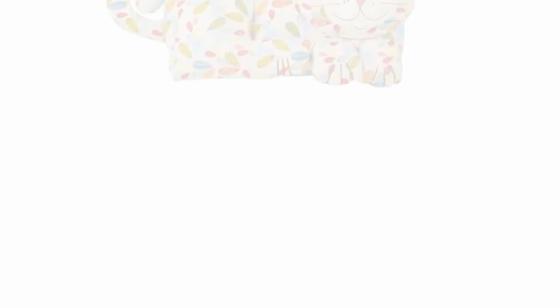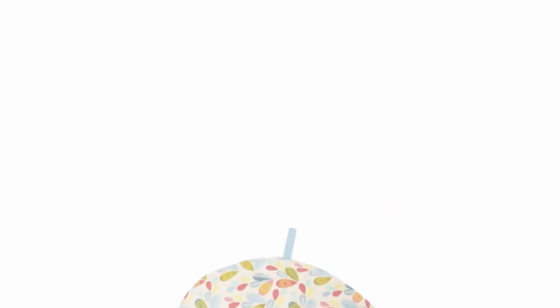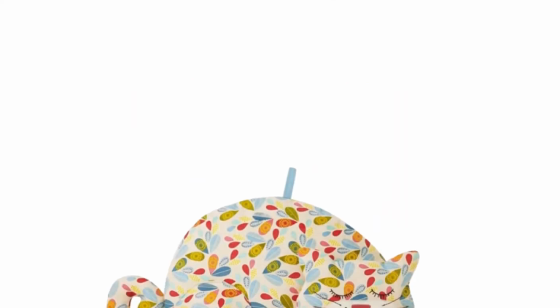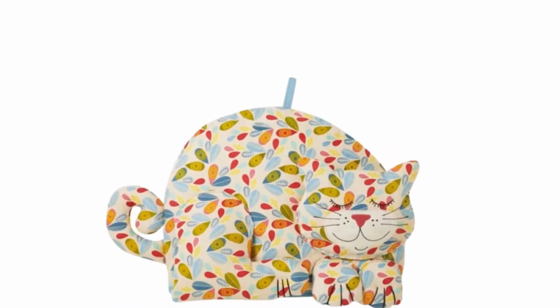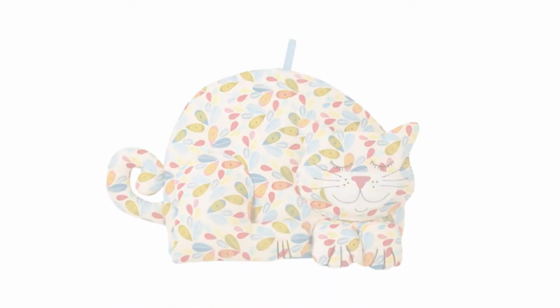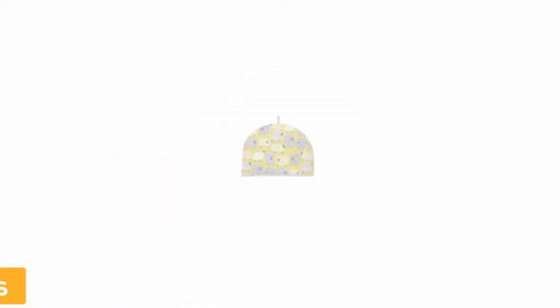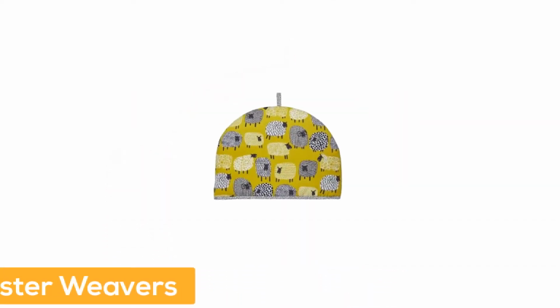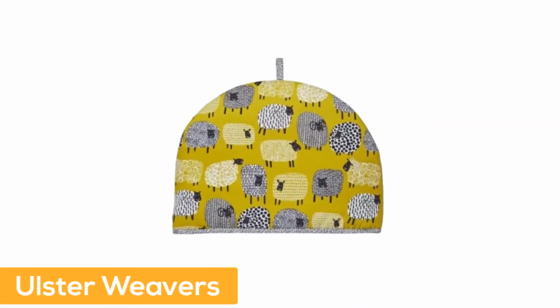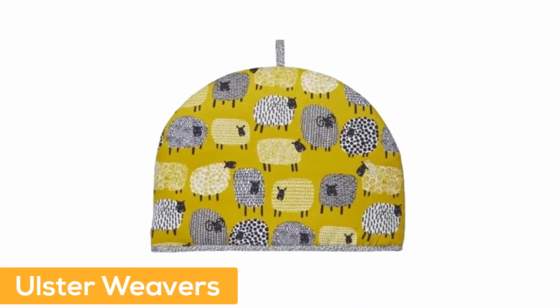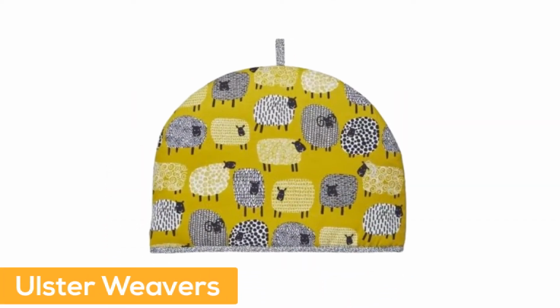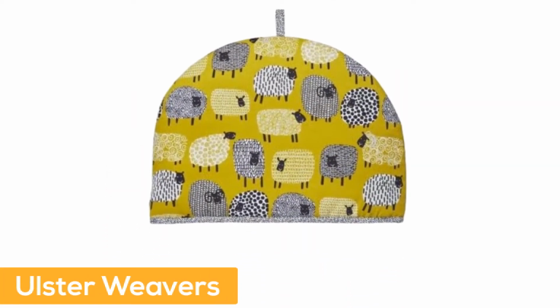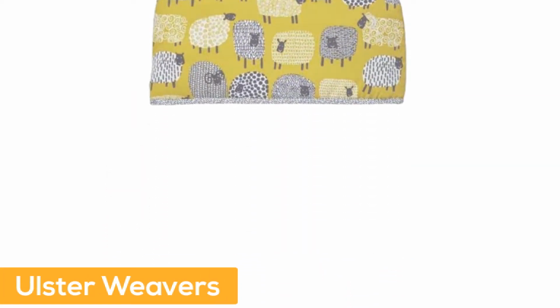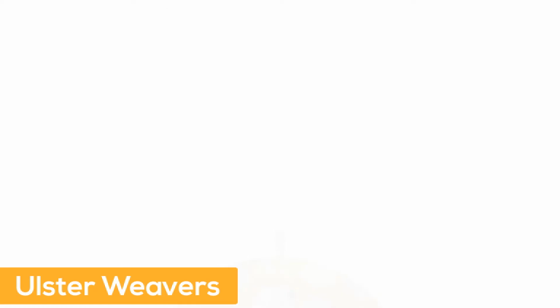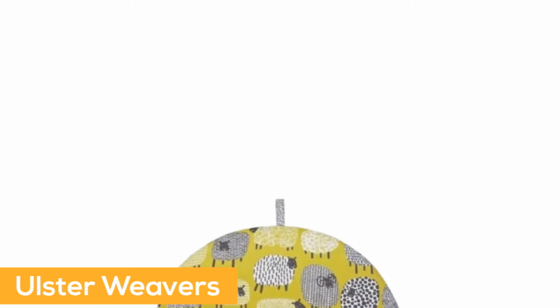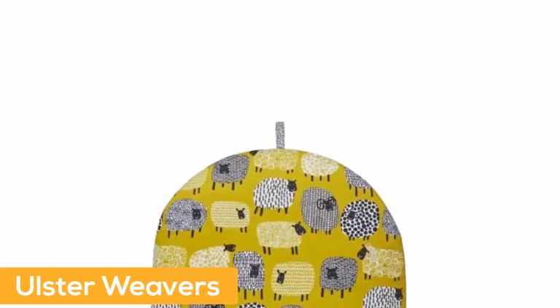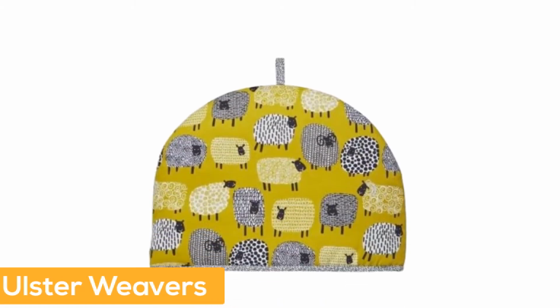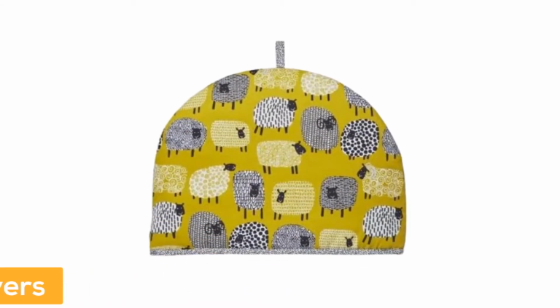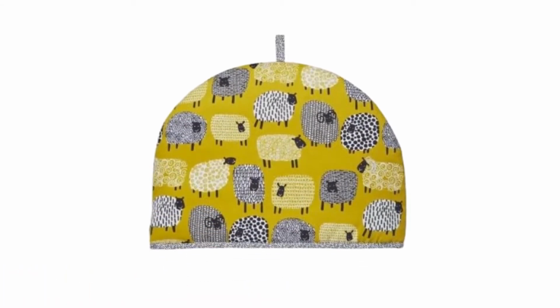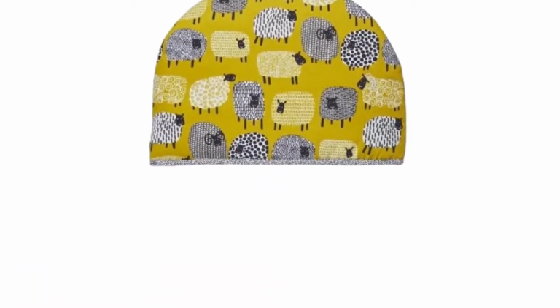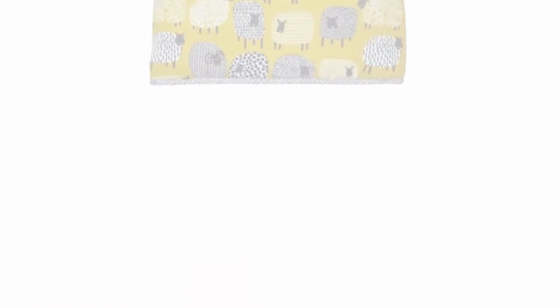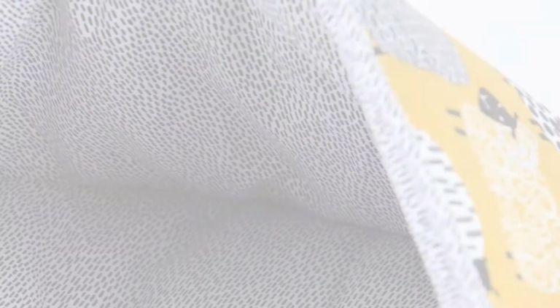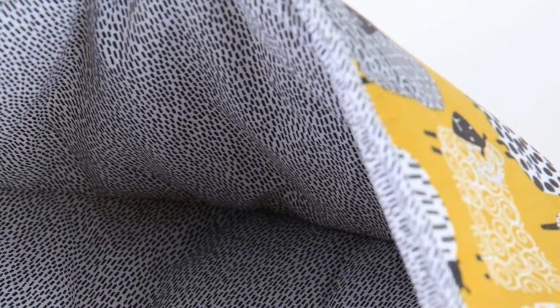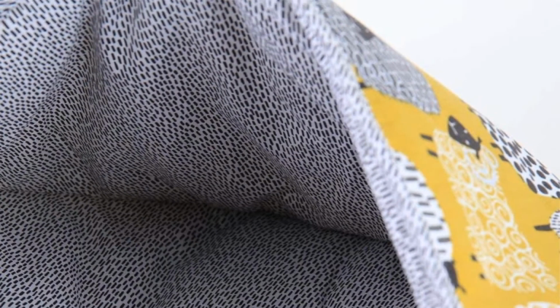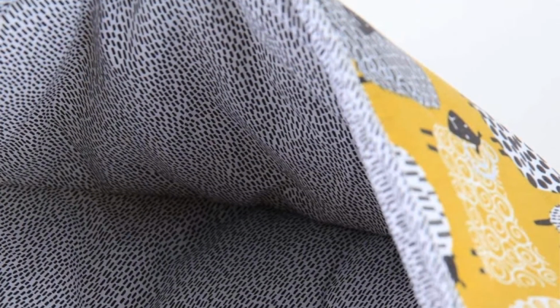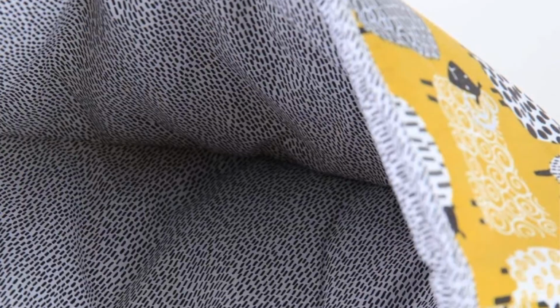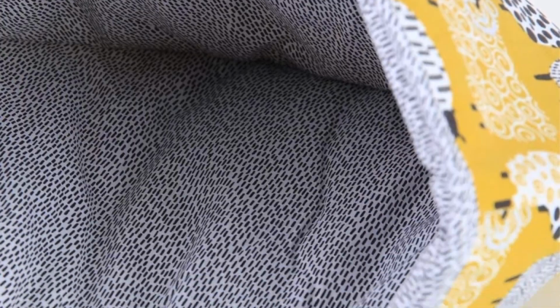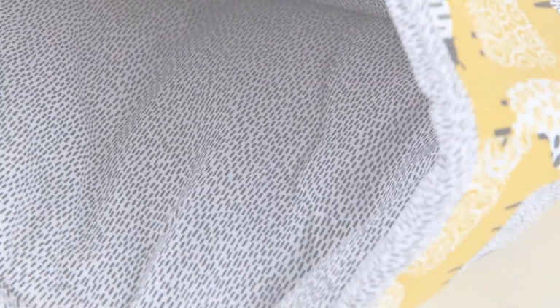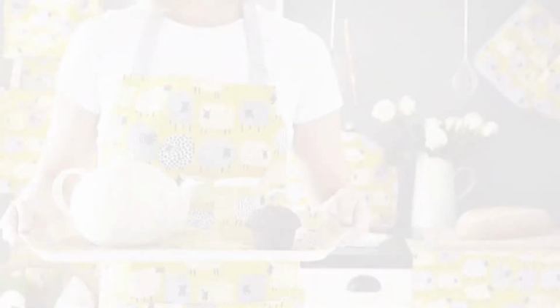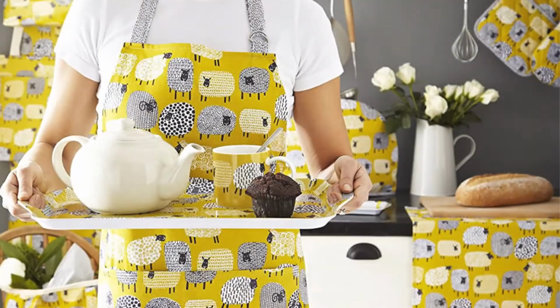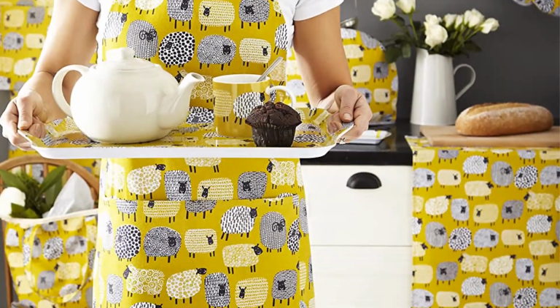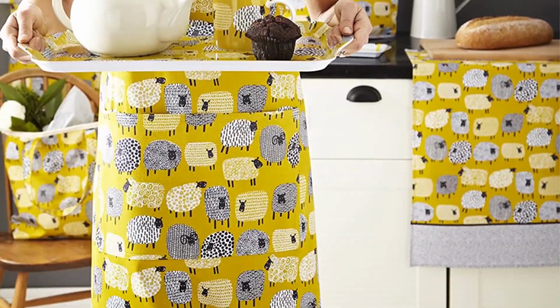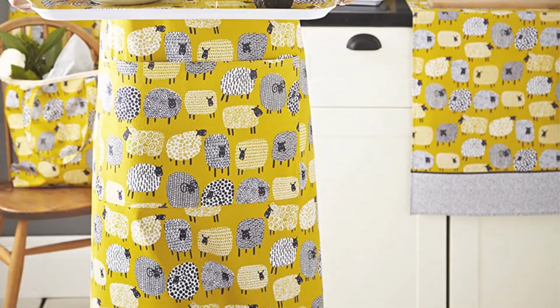Cotton with polyester wadding. Number 3: Ulster Weavers. Contrasting speckled trim and hanging loop. An Ulster Weavers design. Great gift for family and friends. Adds a splash of color to your kitchen.